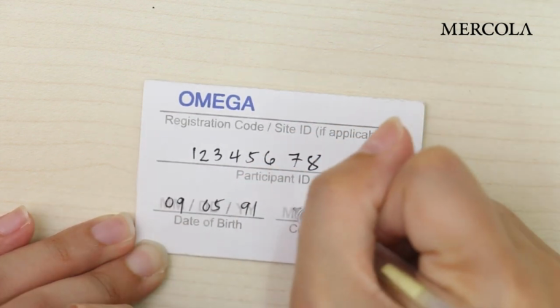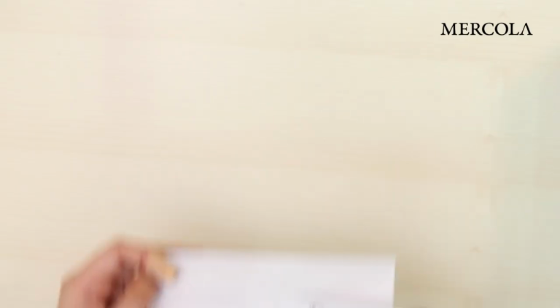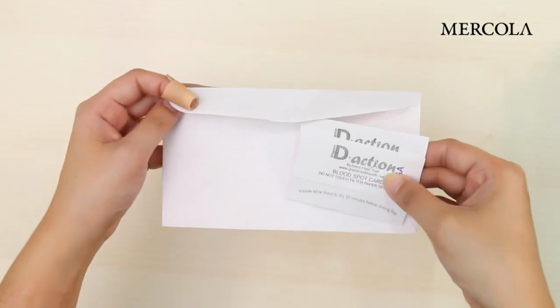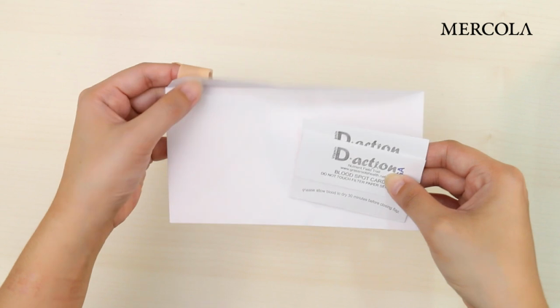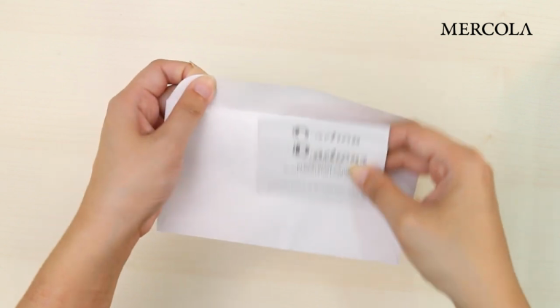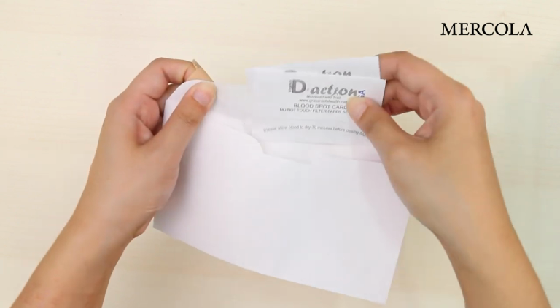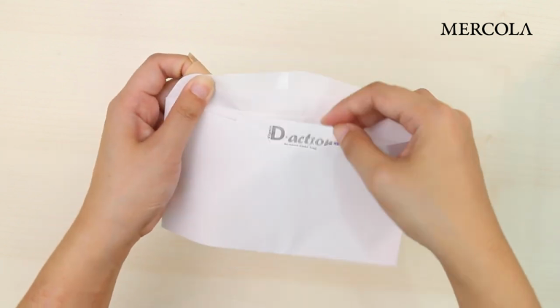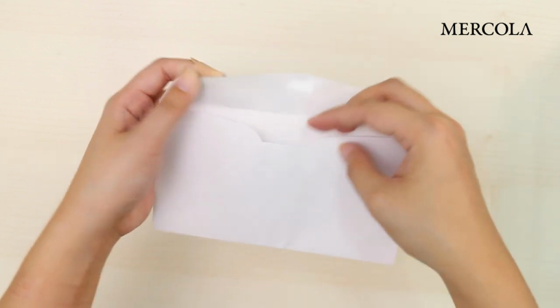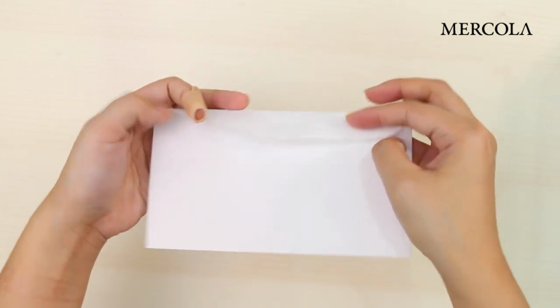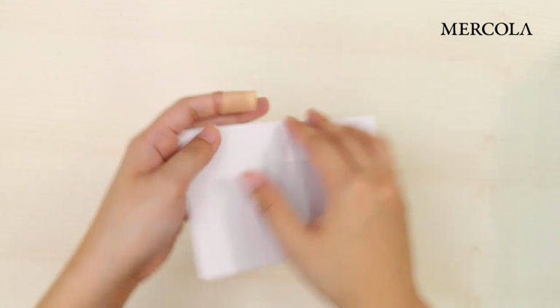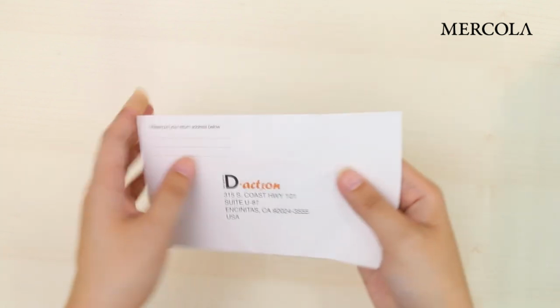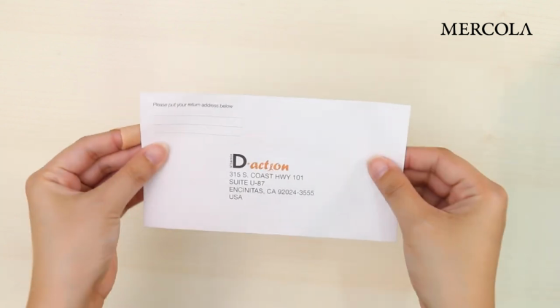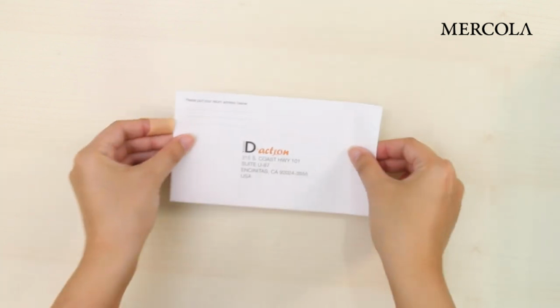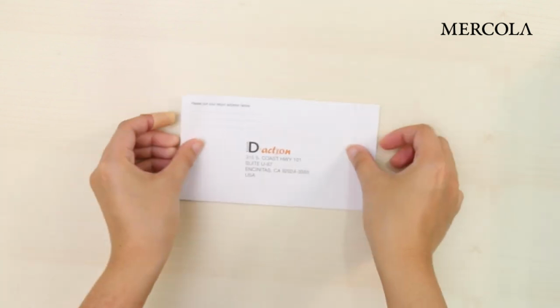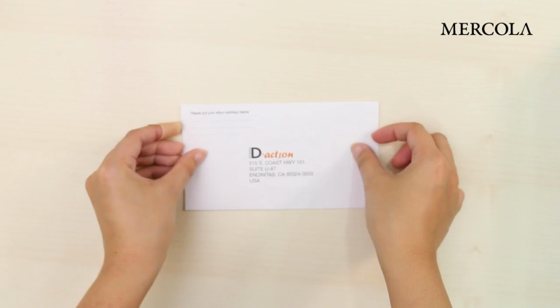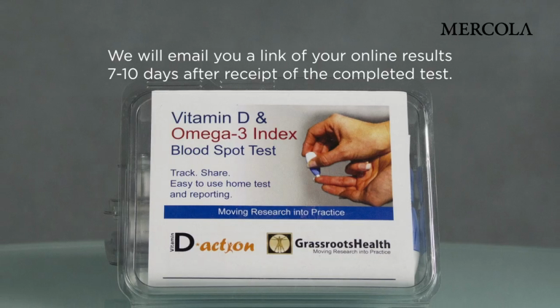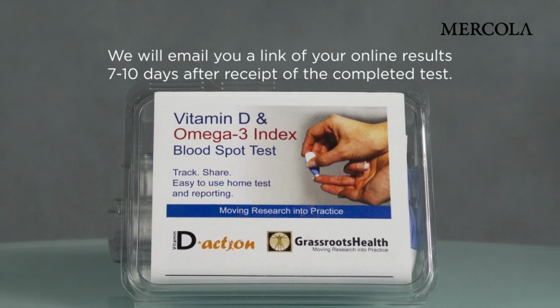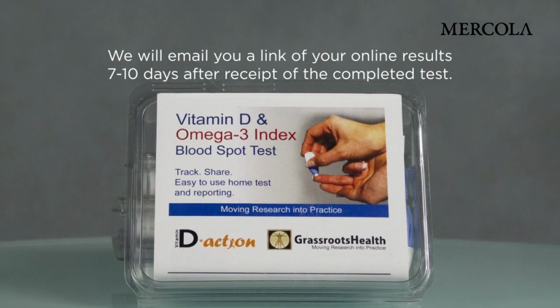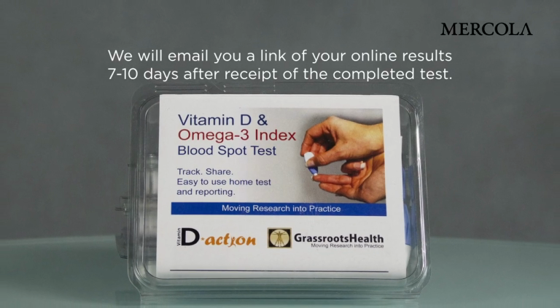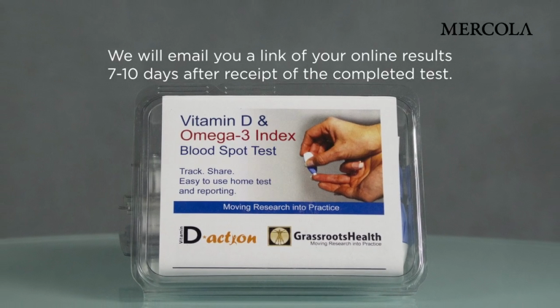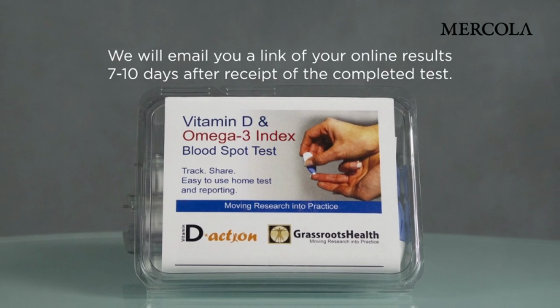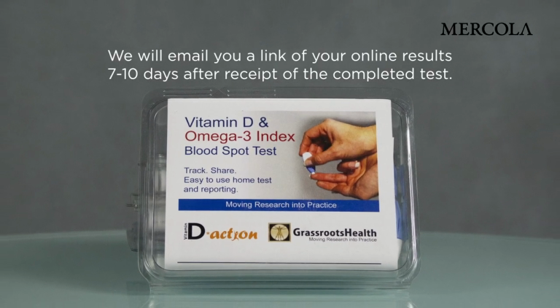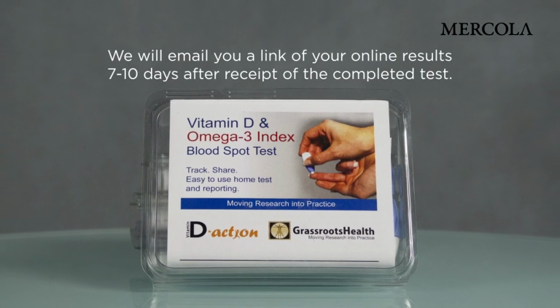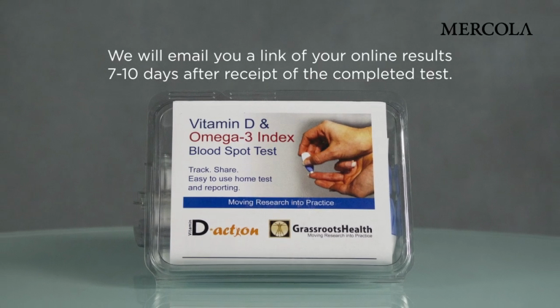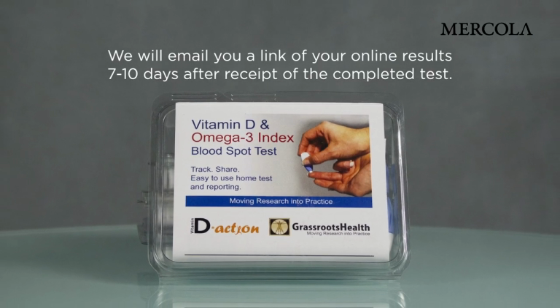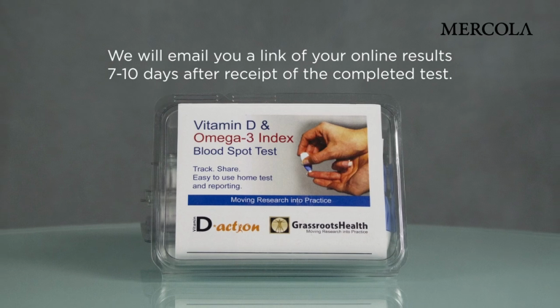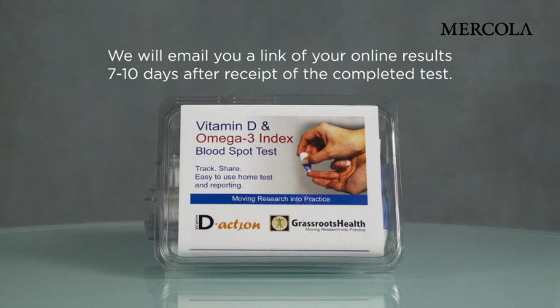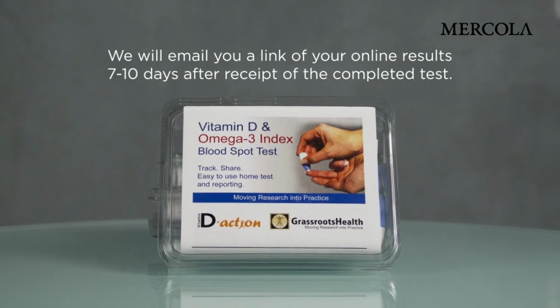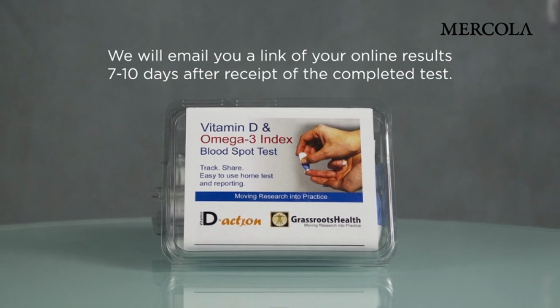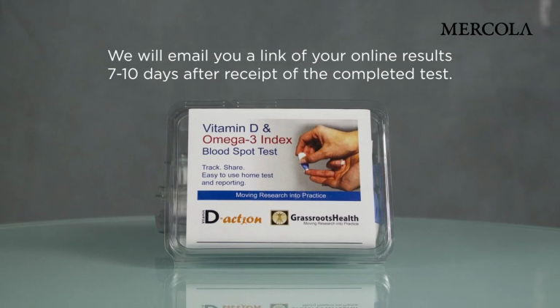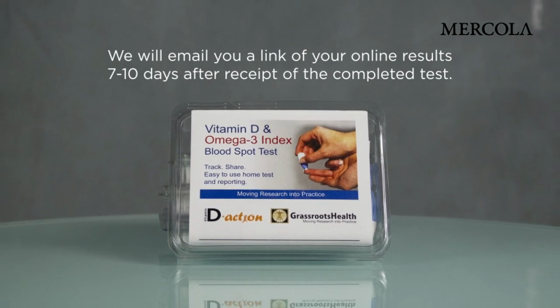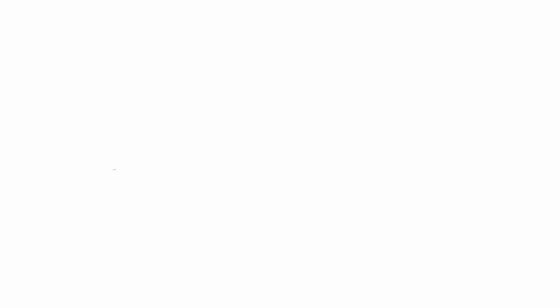Place both cards in the enclosed envelope, write your return address on it, and put it in the mail the same day. We will email you a link to your online results 7 to 10 days after receipt of the completed test.